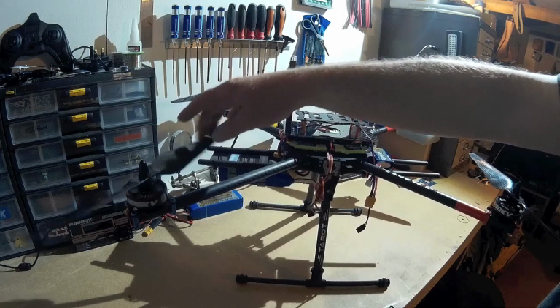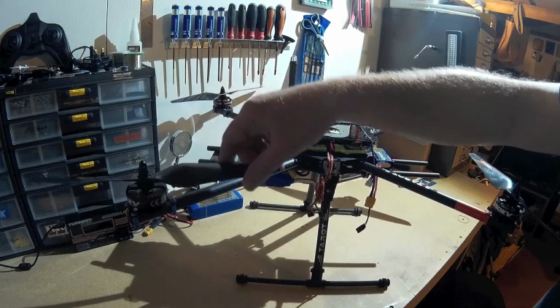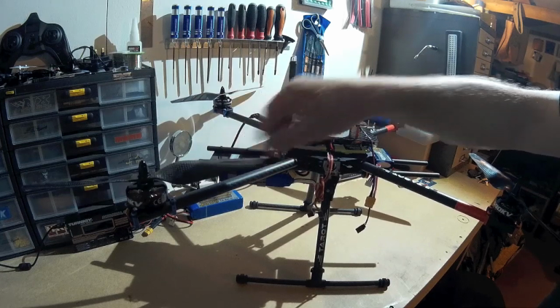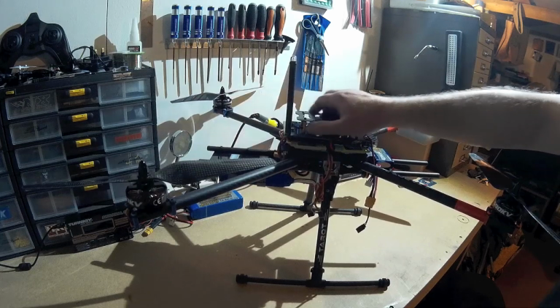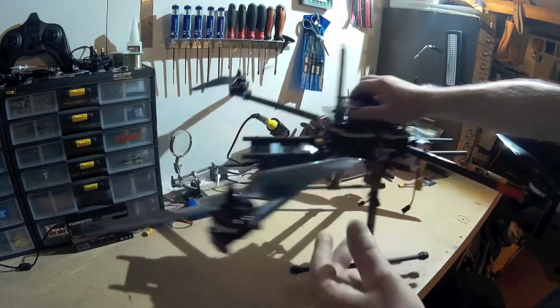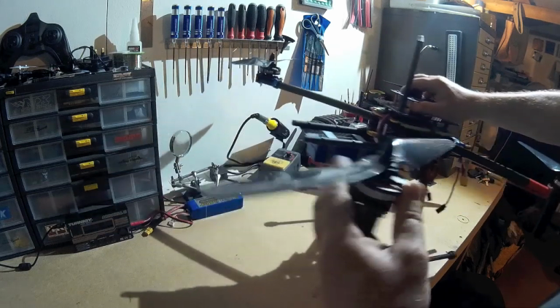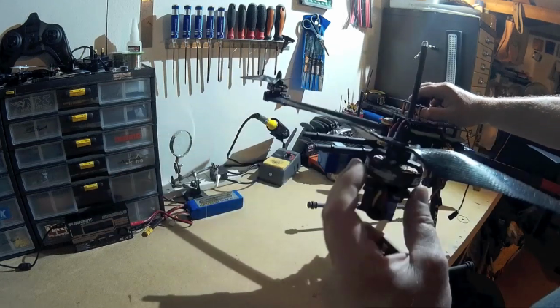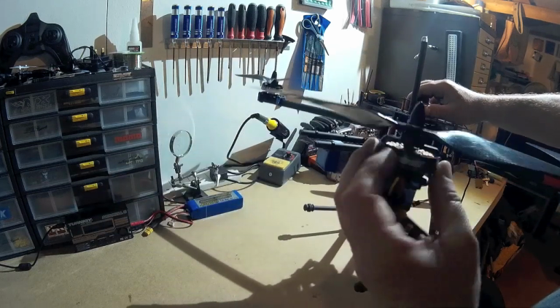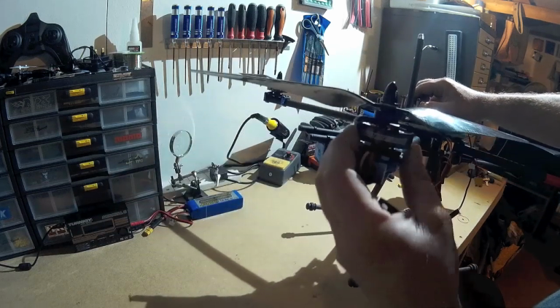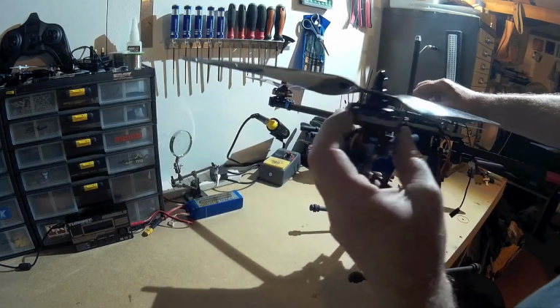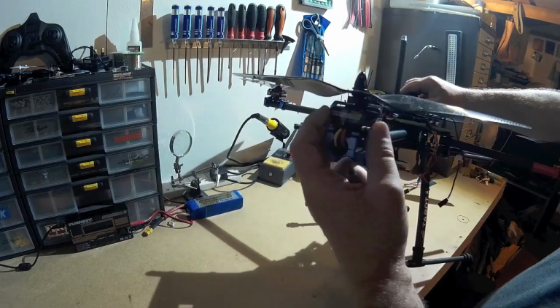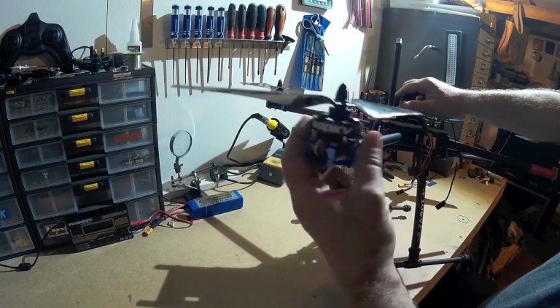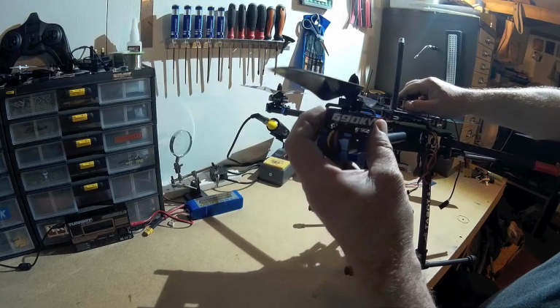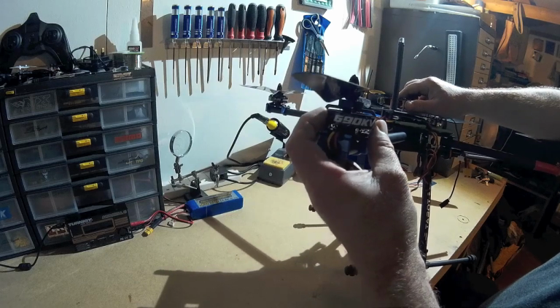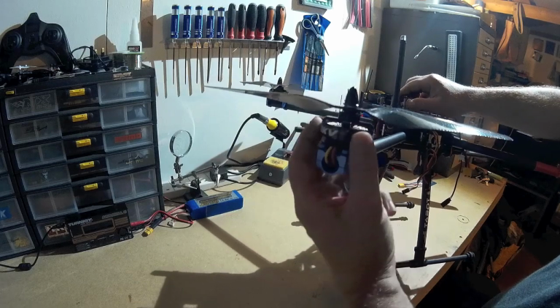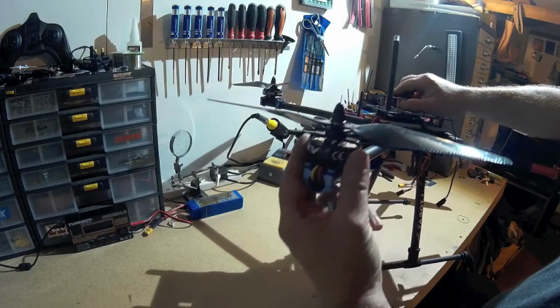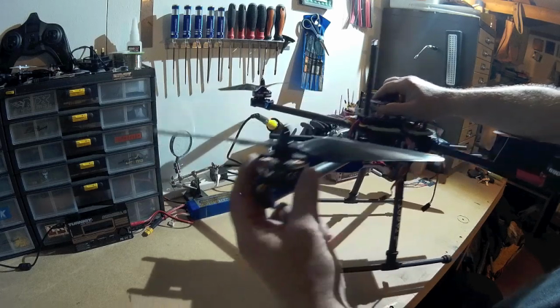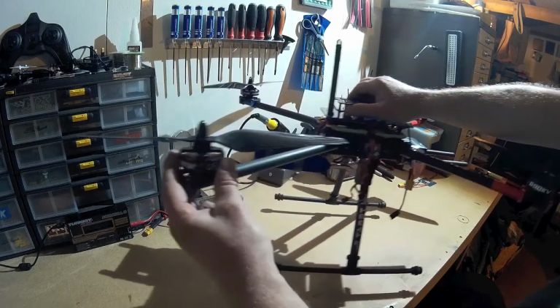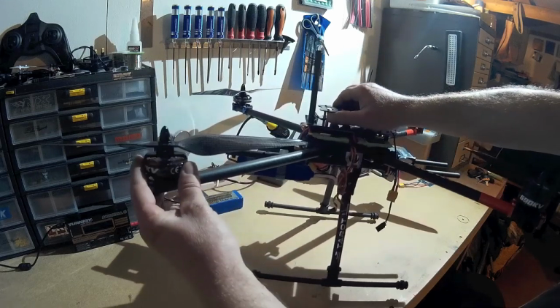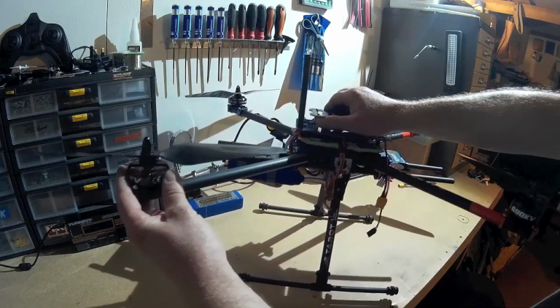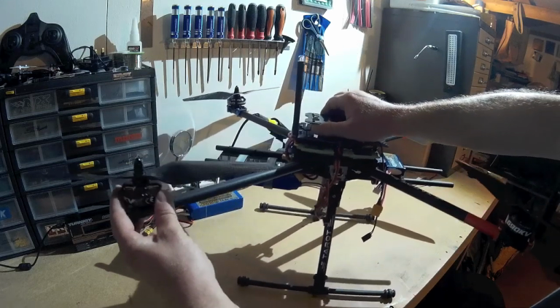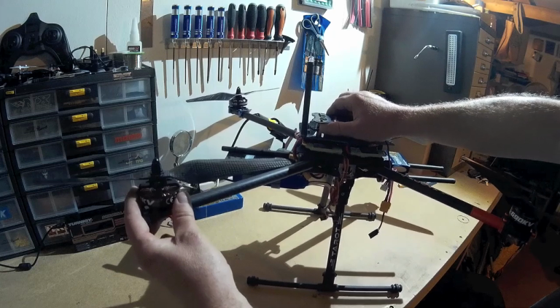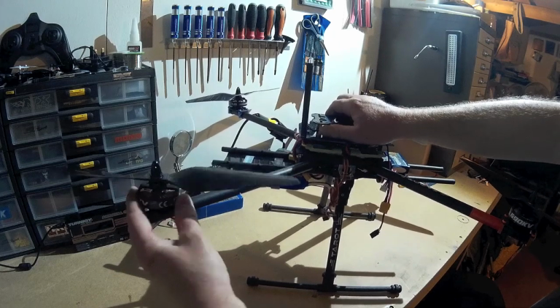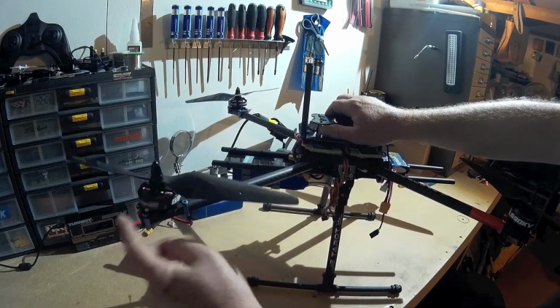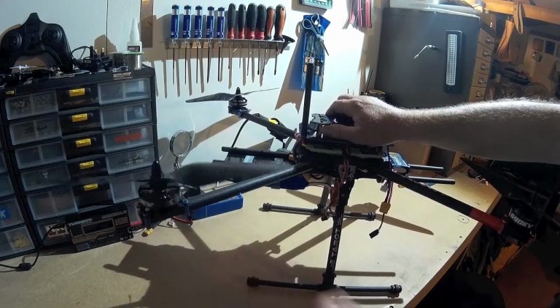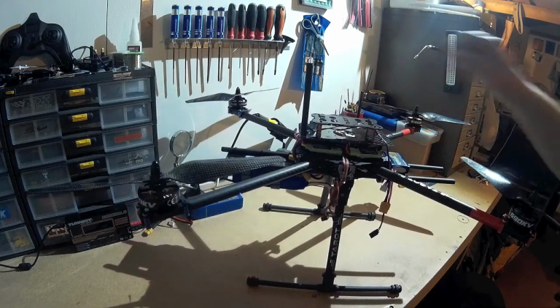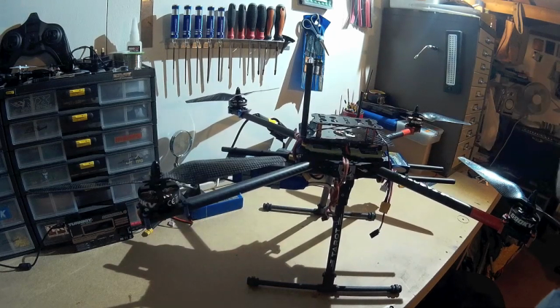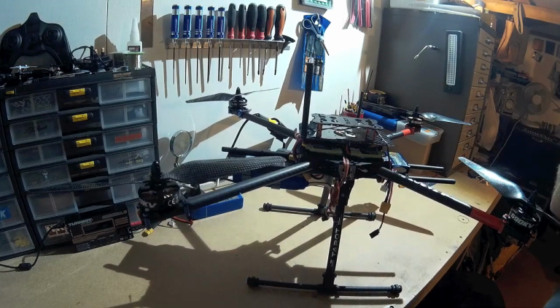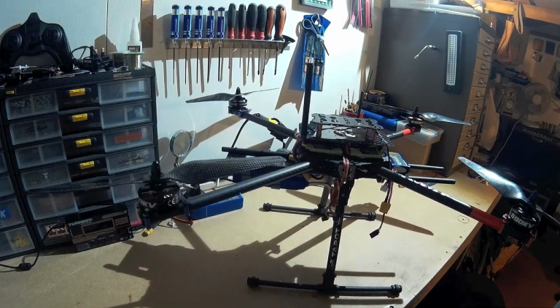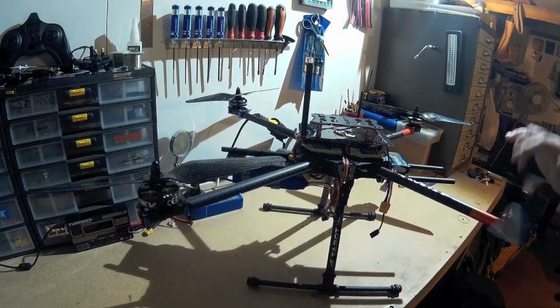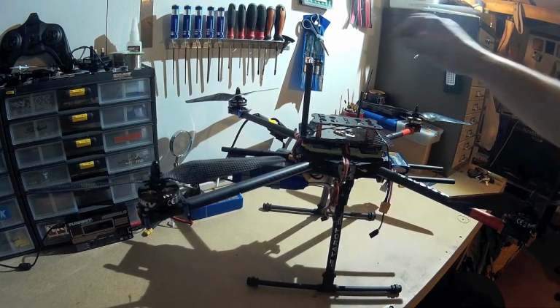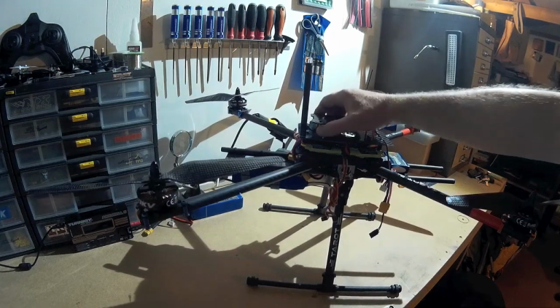12-inch carbon fibre props, and the motors are Multistar 690kV. I've also got a few other props on order so I can play around with different sizes and see what flies best.